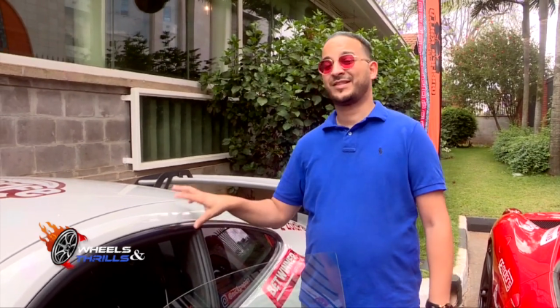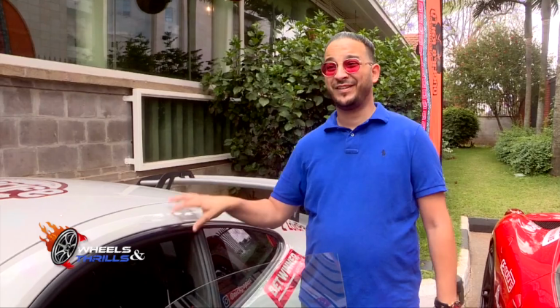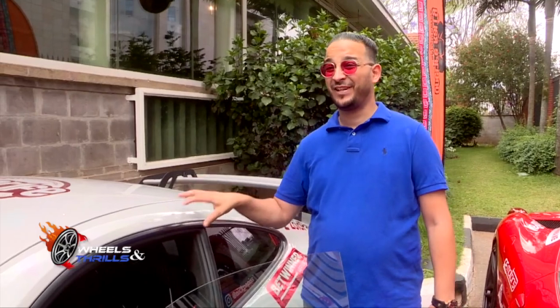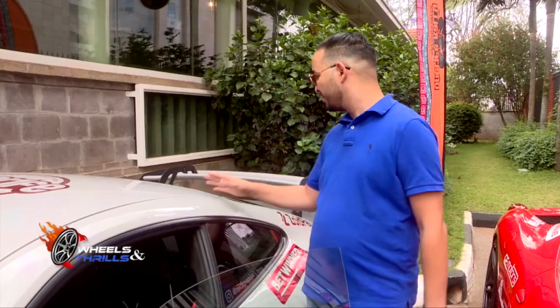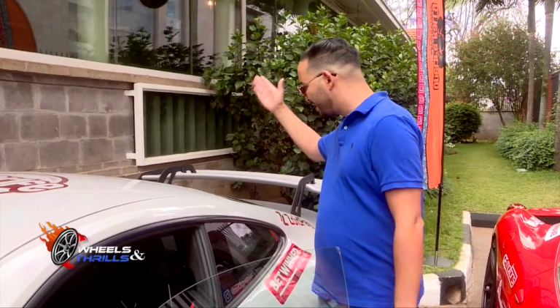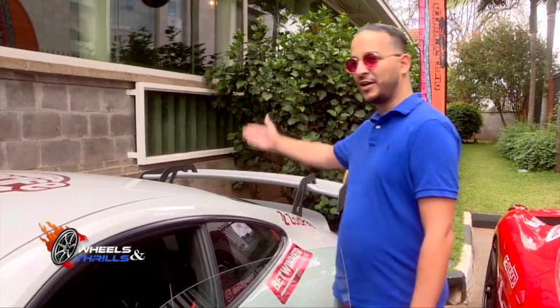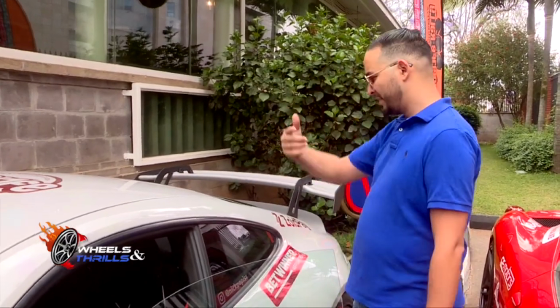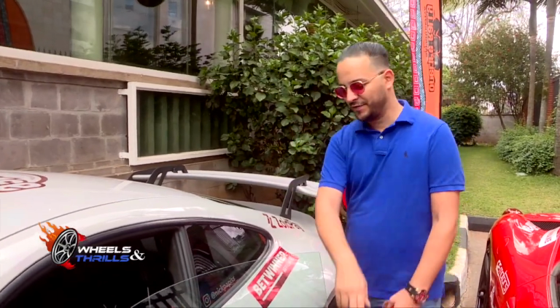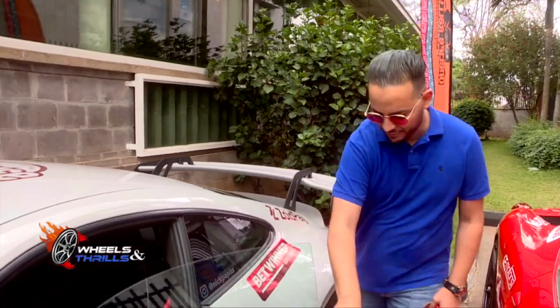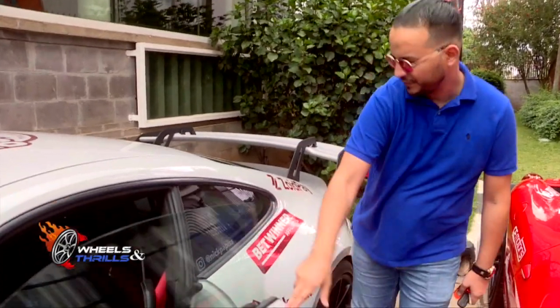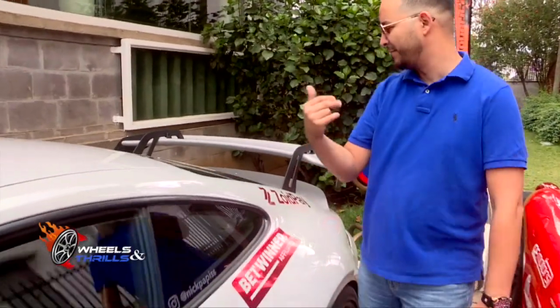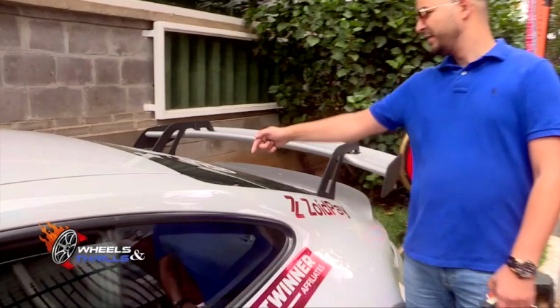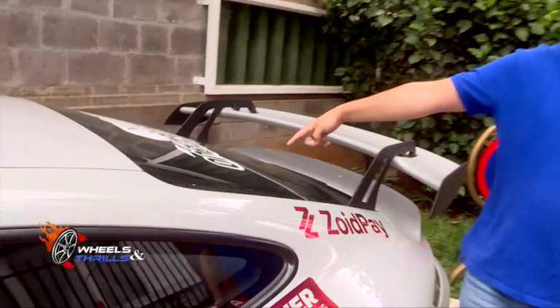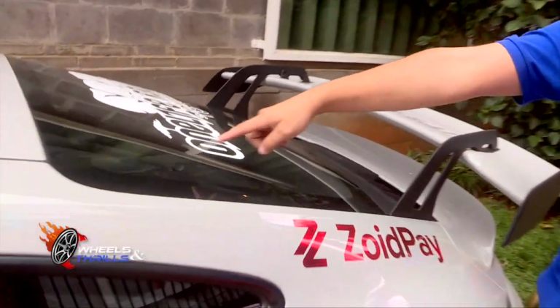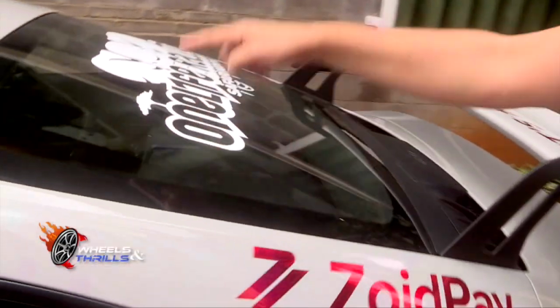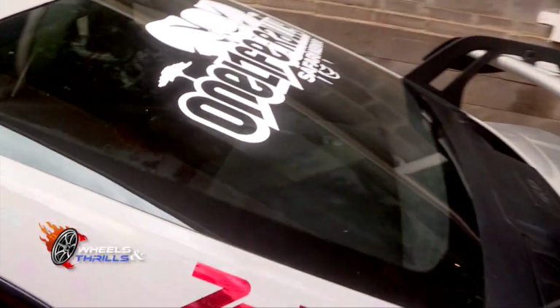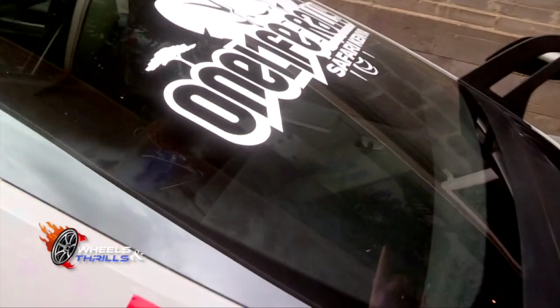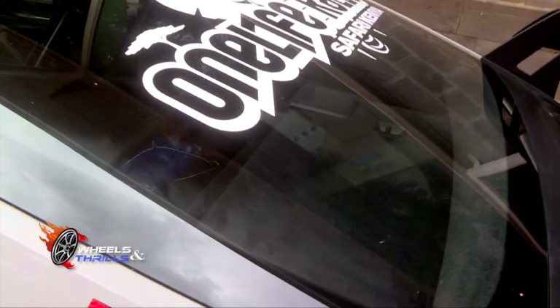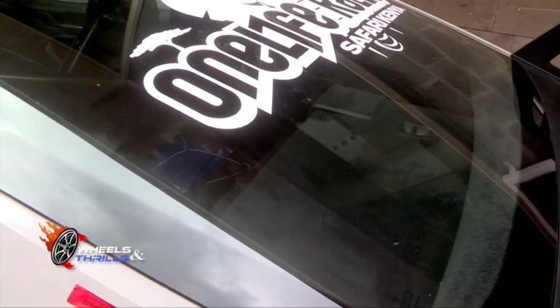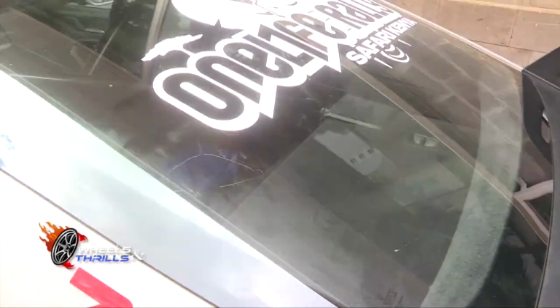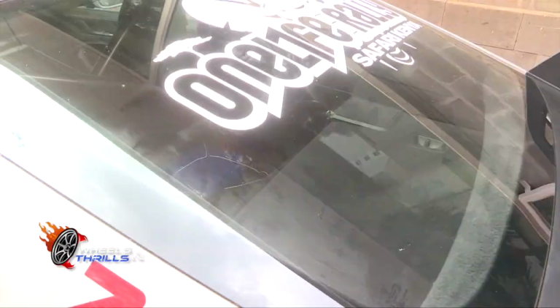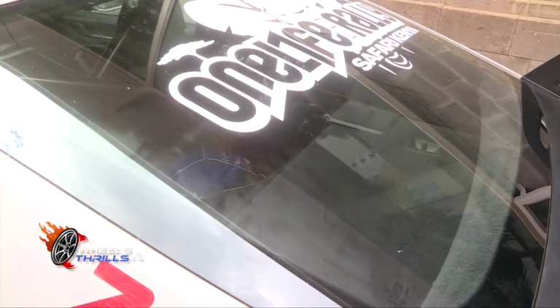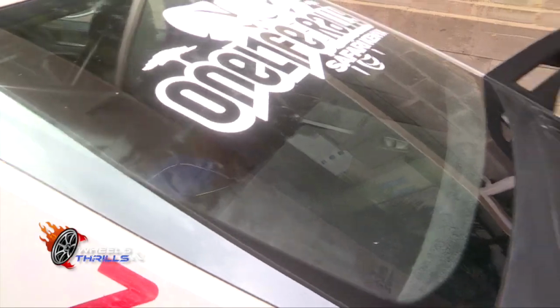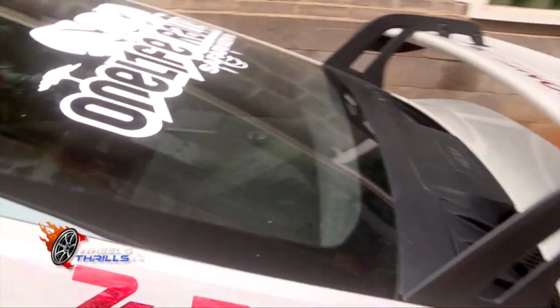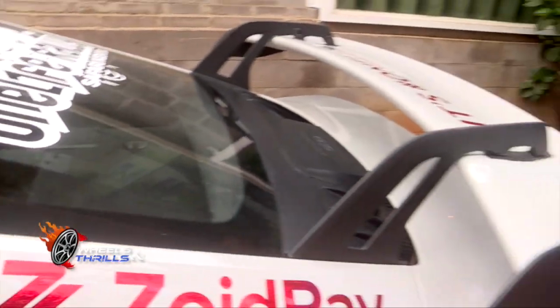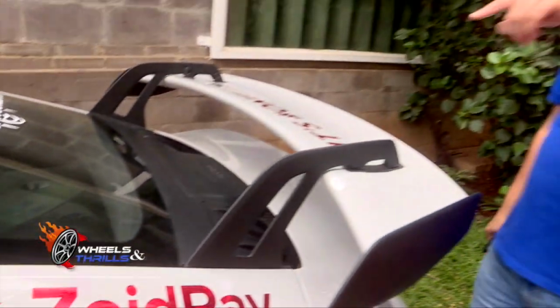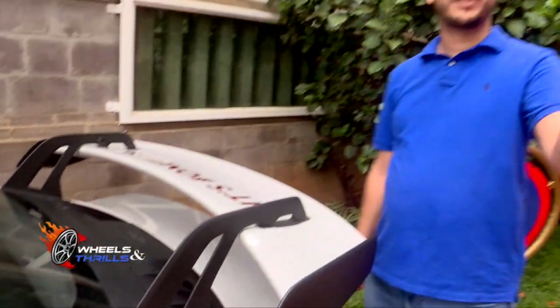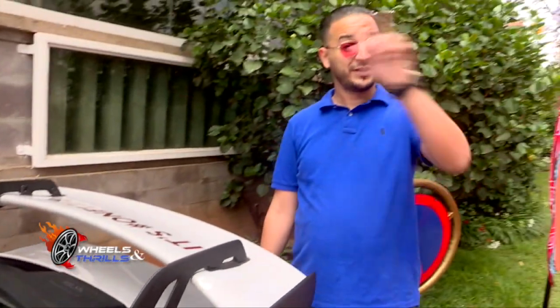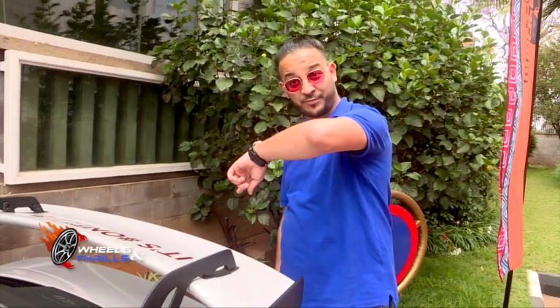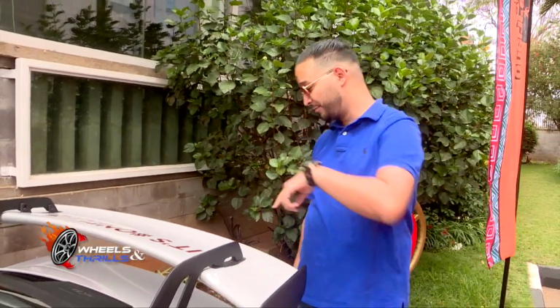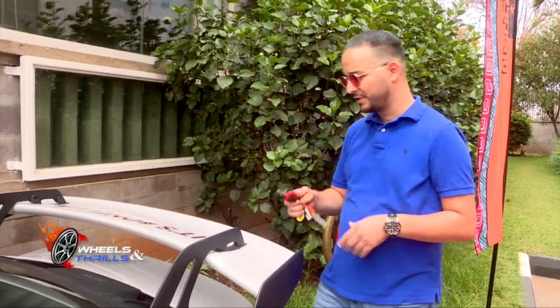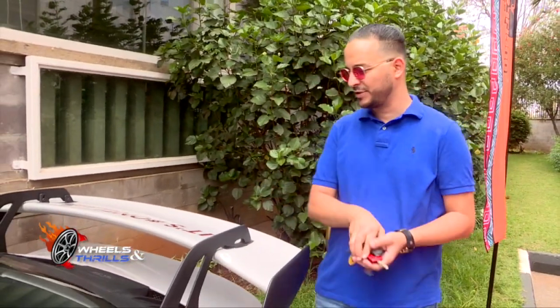This is really, really fast because it's a mid-engine car. There's no back seats — you have the cage. By the way, it's a 4.0. I told you 3.8 earlier — there's the 3.8 and there's the 4.0, and this is the 4.0.